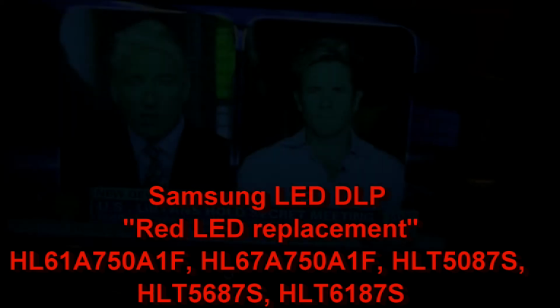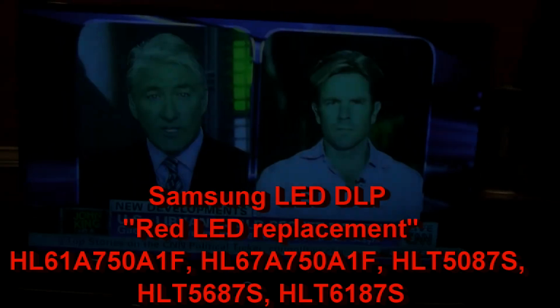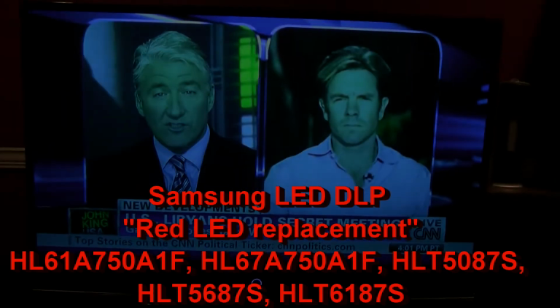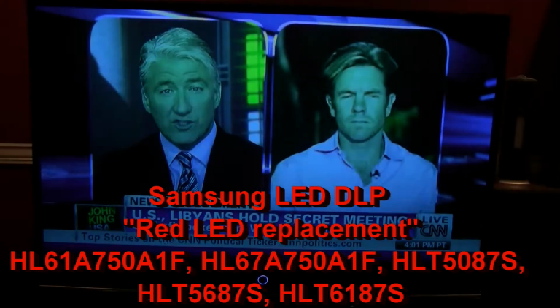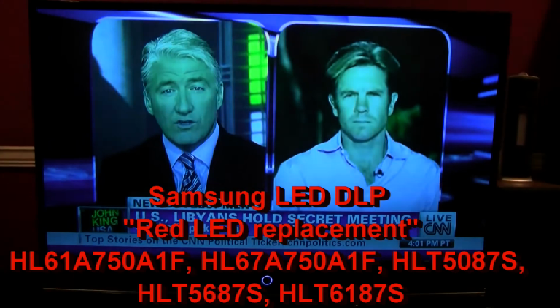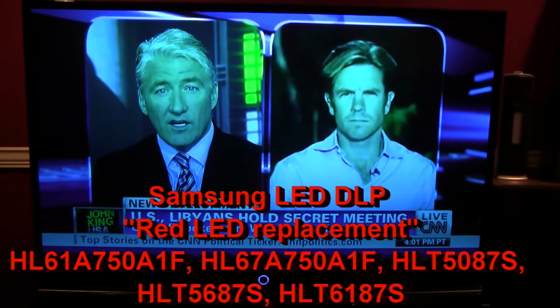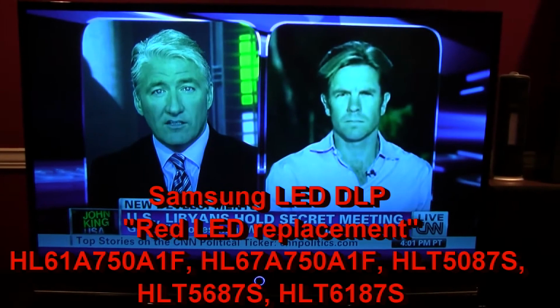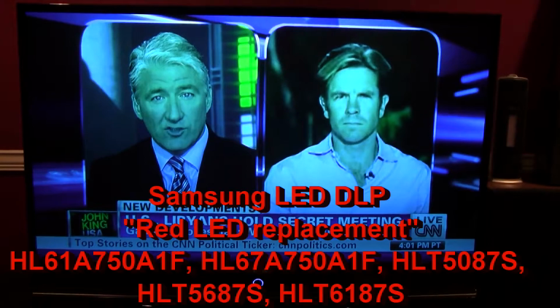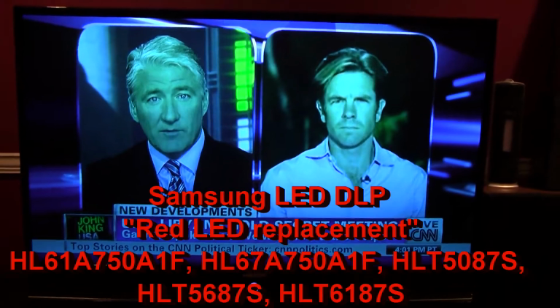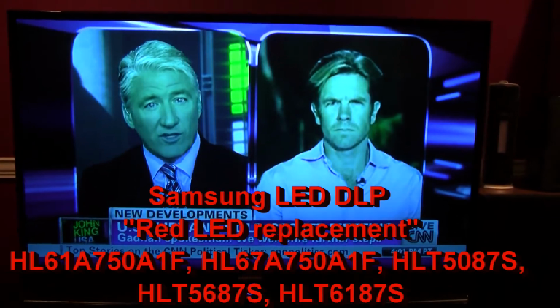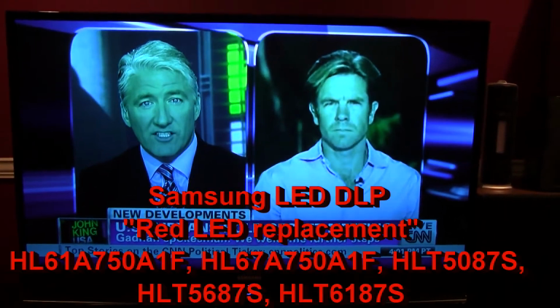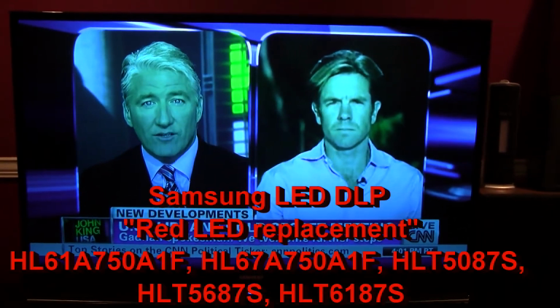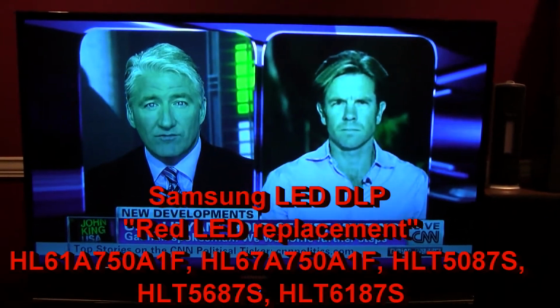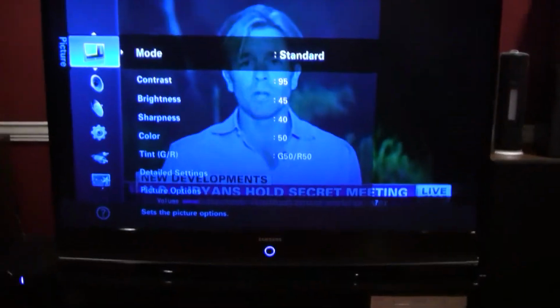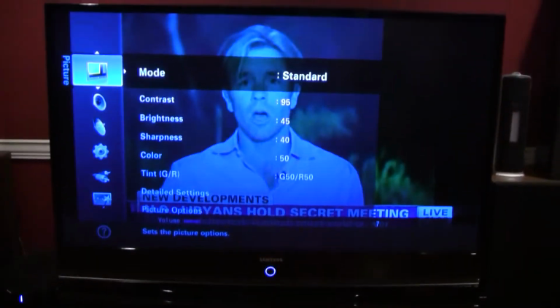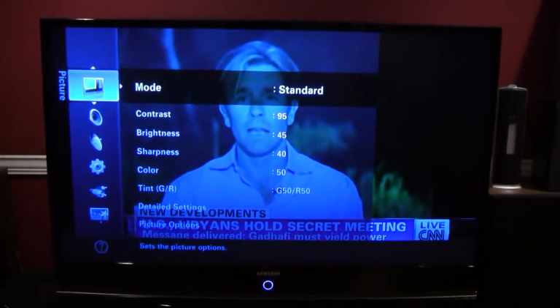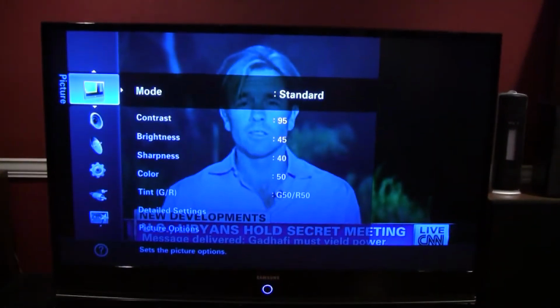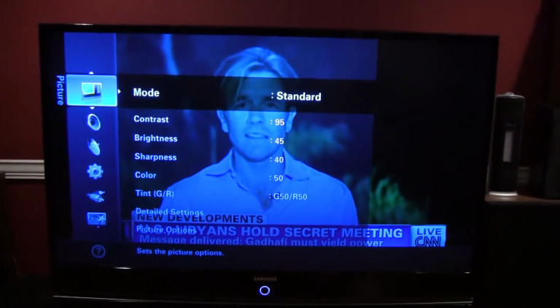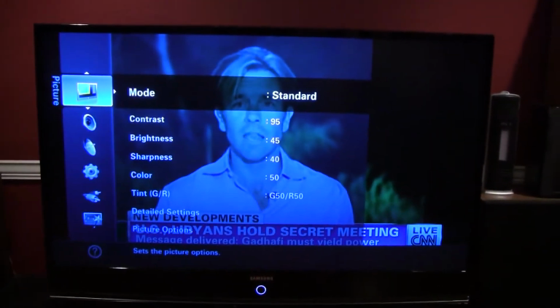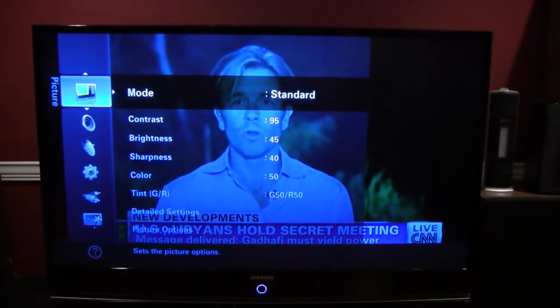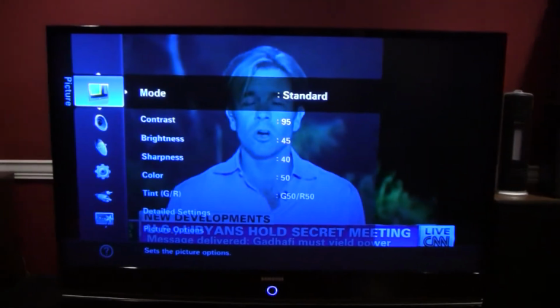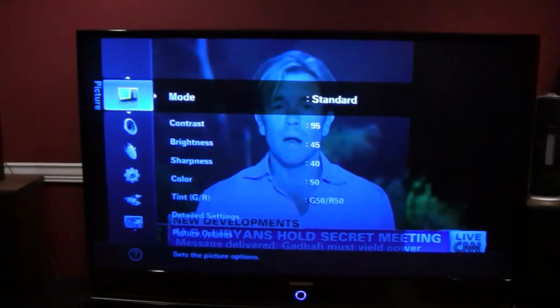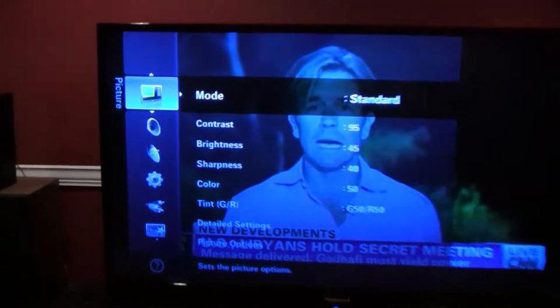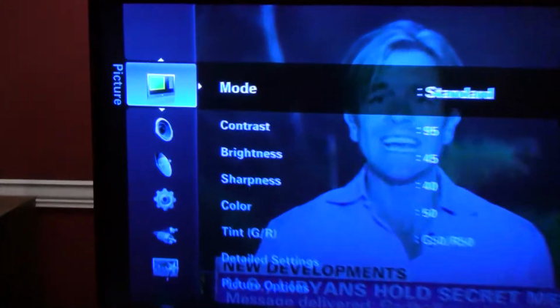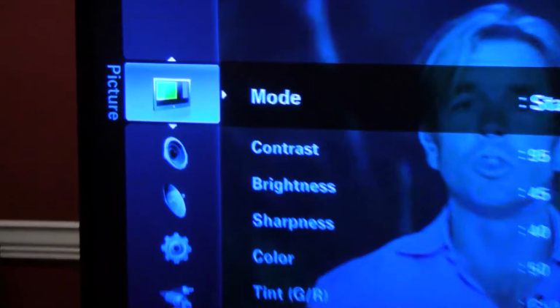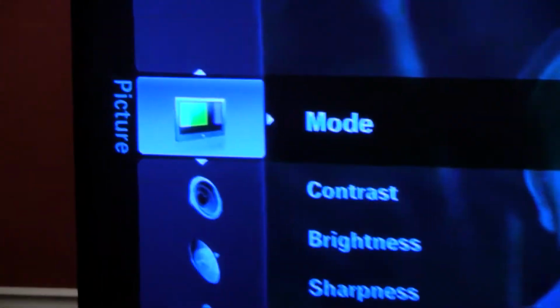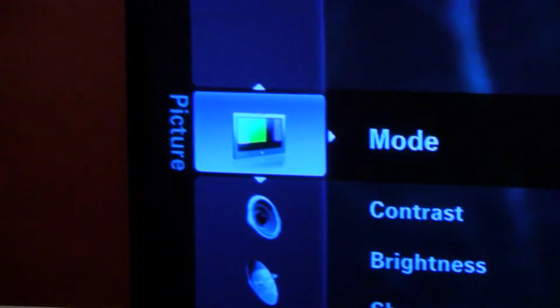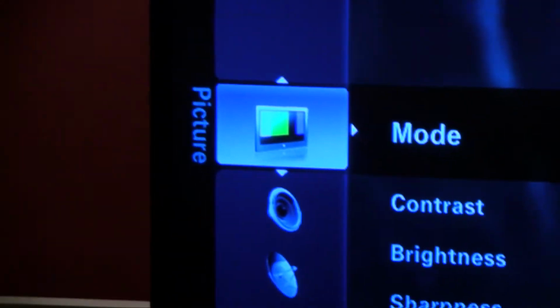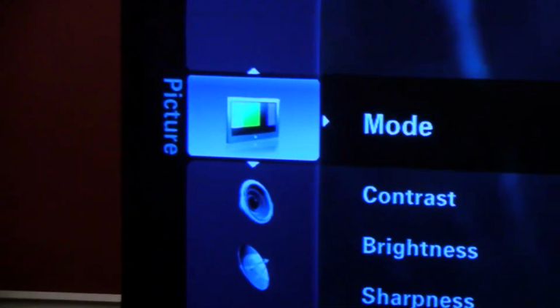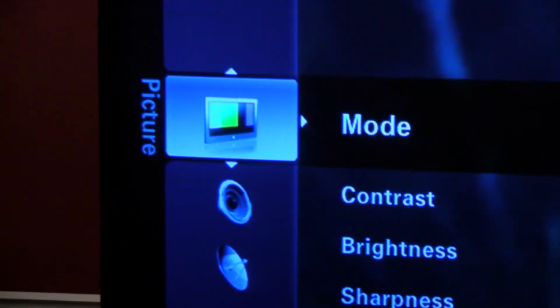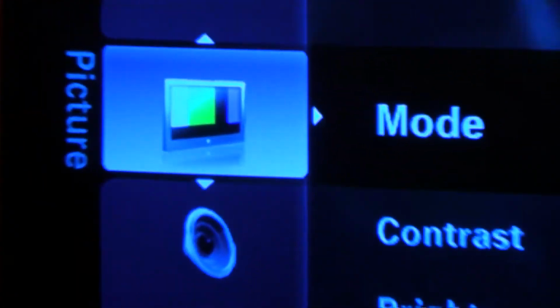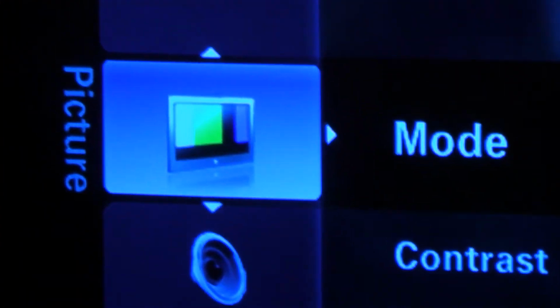There is no red — green and blue only. Another way to tell is there is no red in the menu.